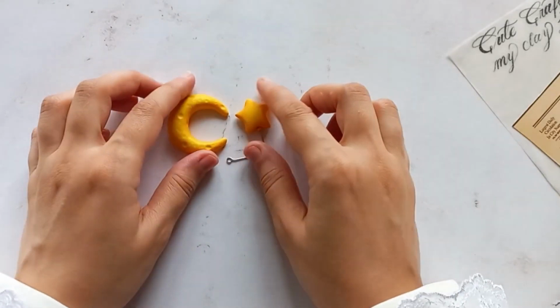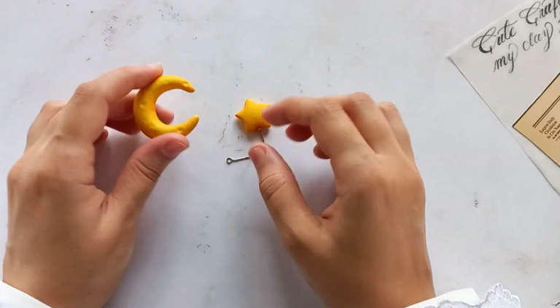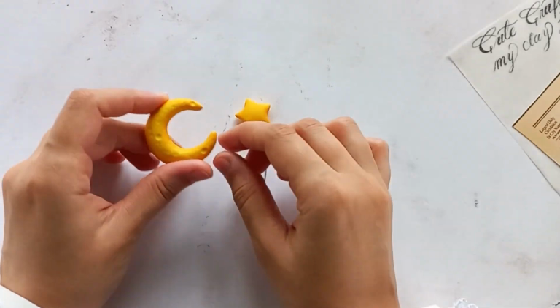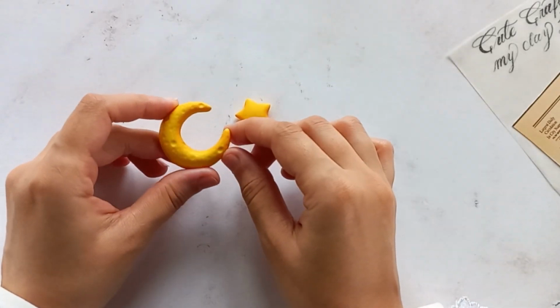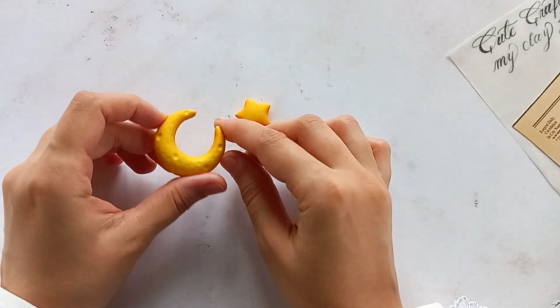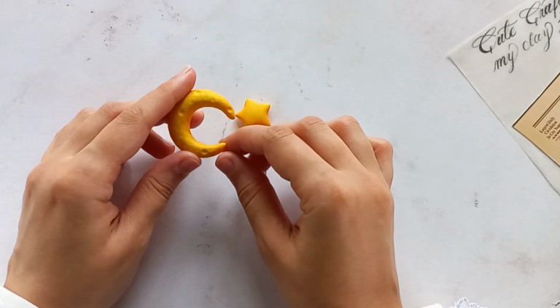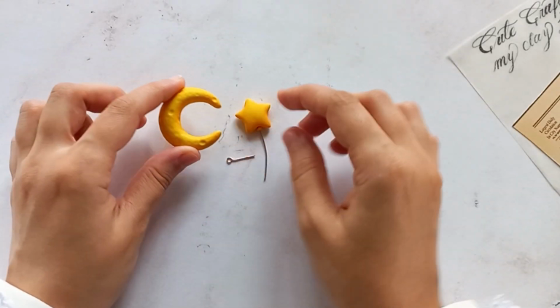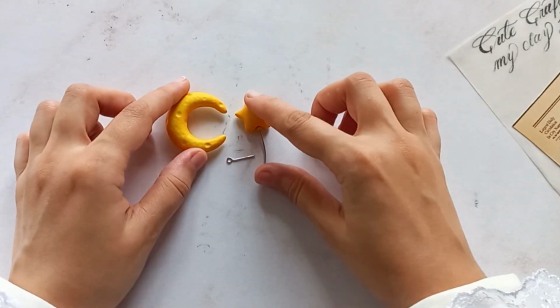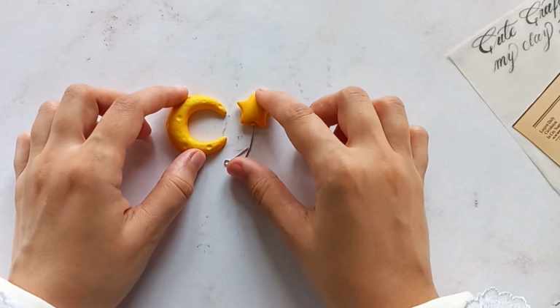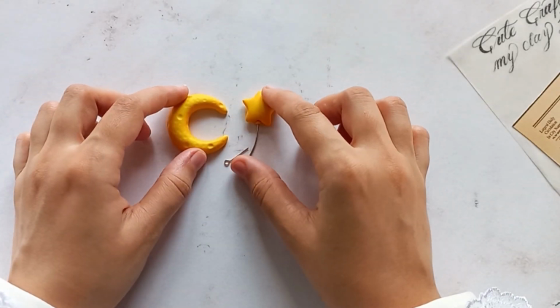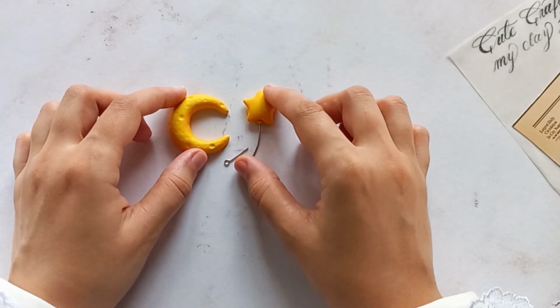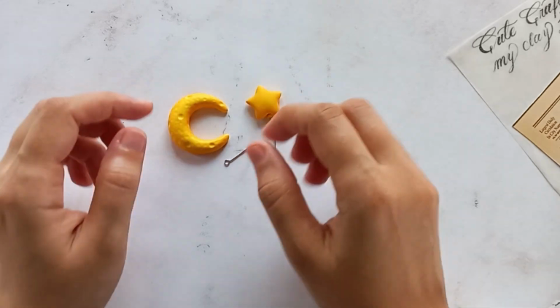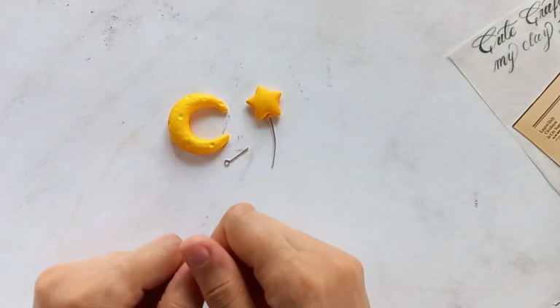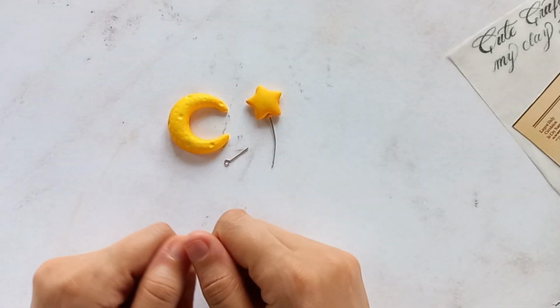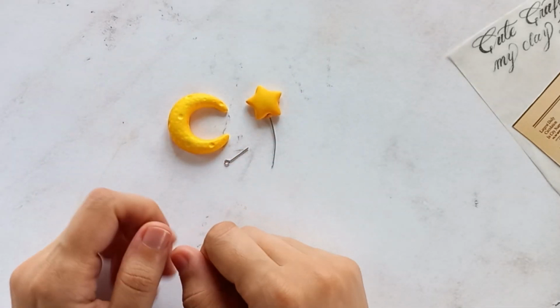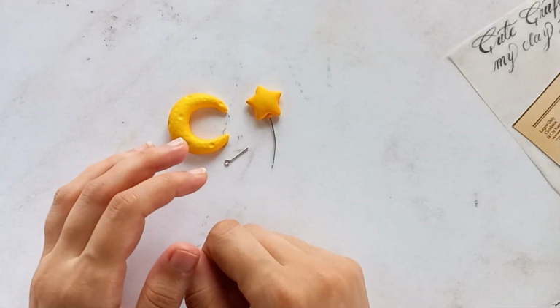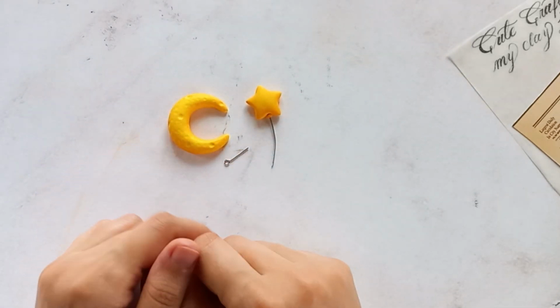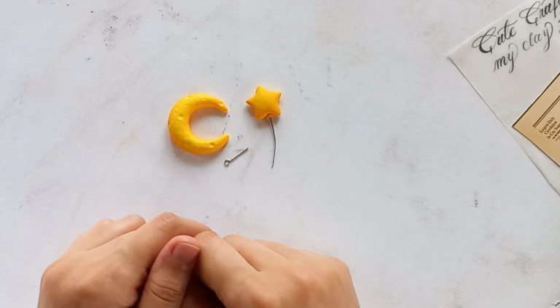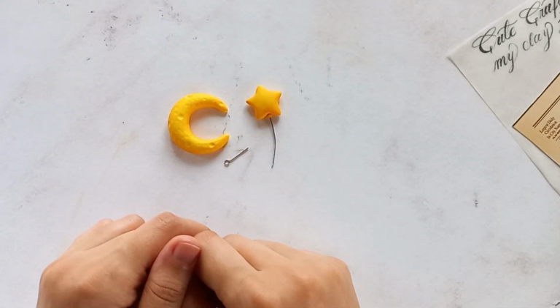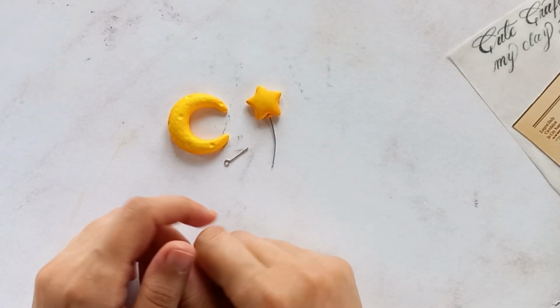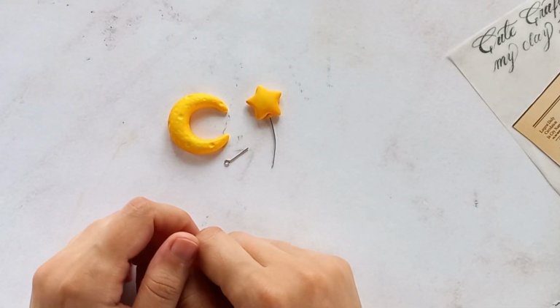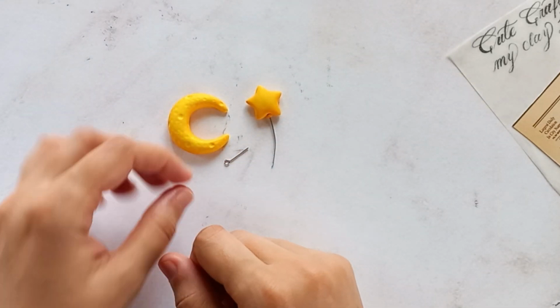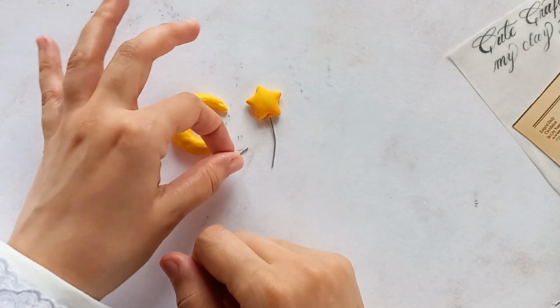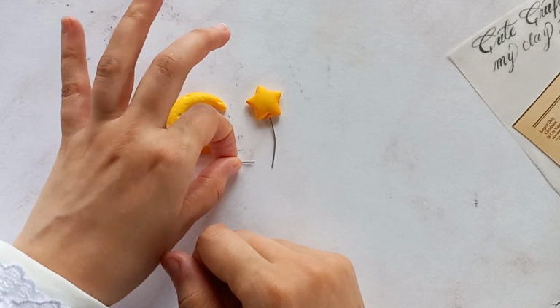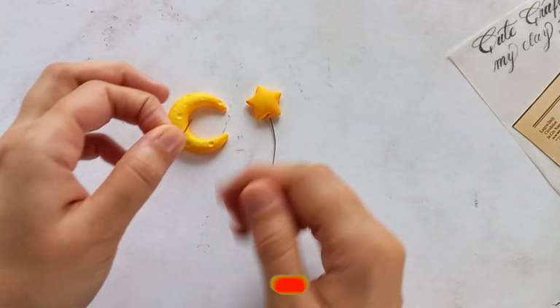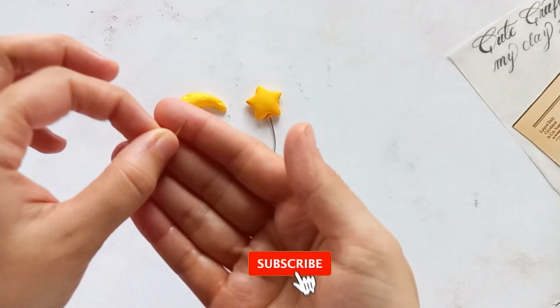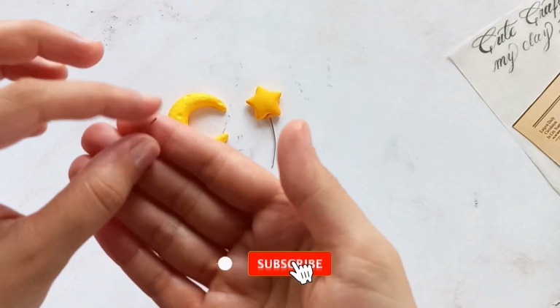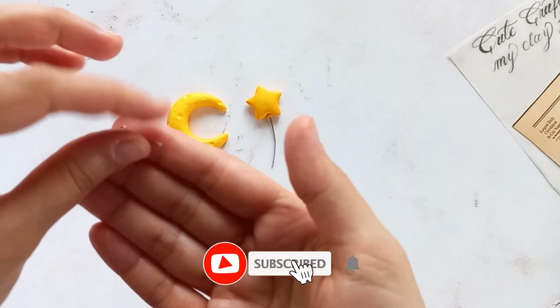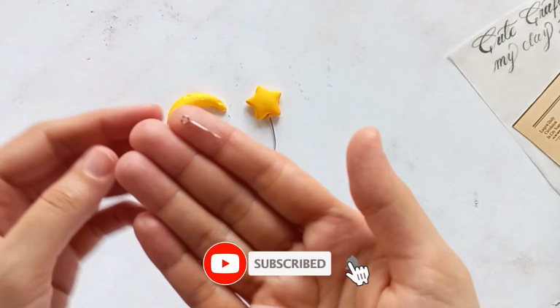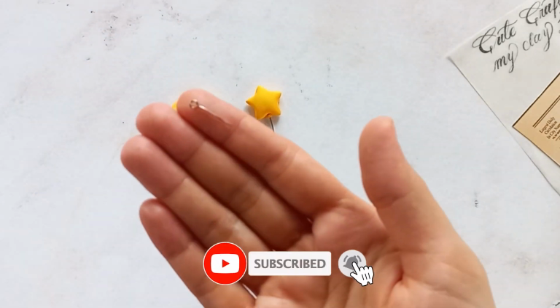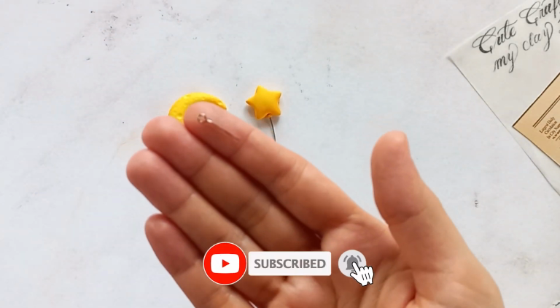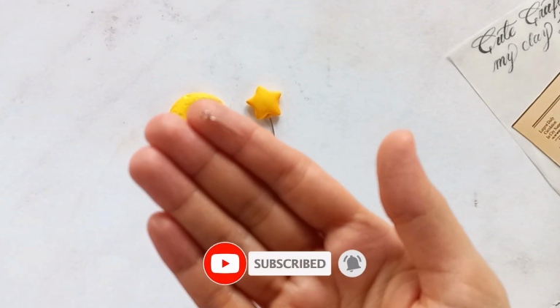Hello everyone, it's Cute Crafter. This video is the third session of the professional sculpting course. Welcome to the third step. Today we will use basic and new techniques to turn this cute moon and star into a beautiful pendant.